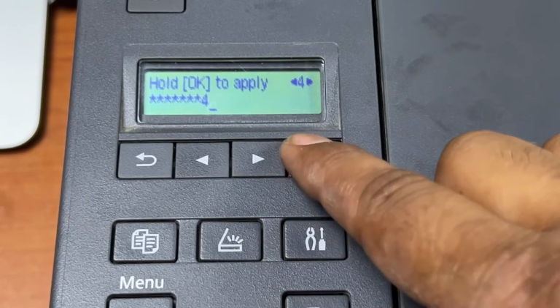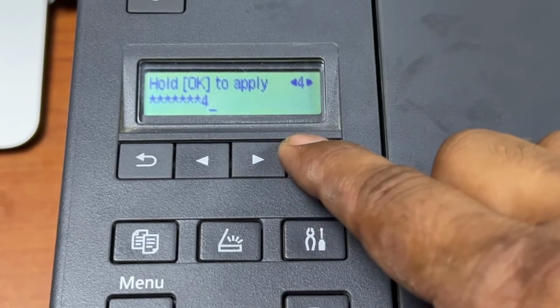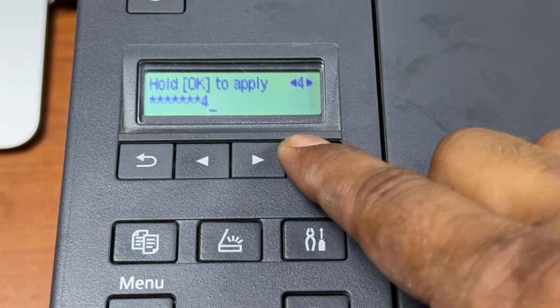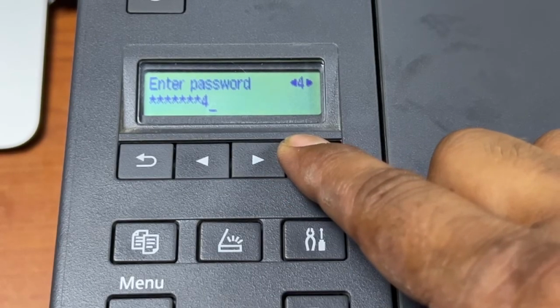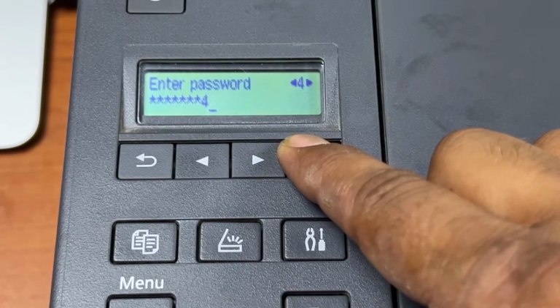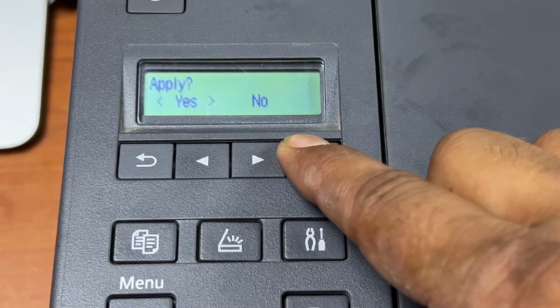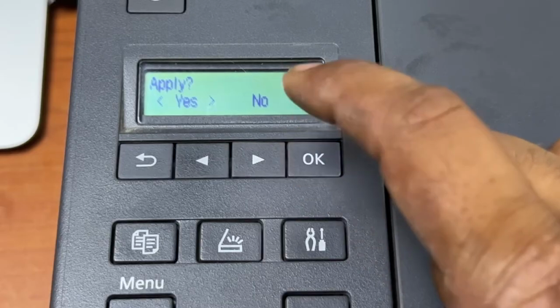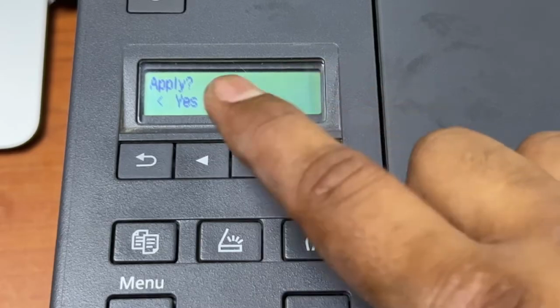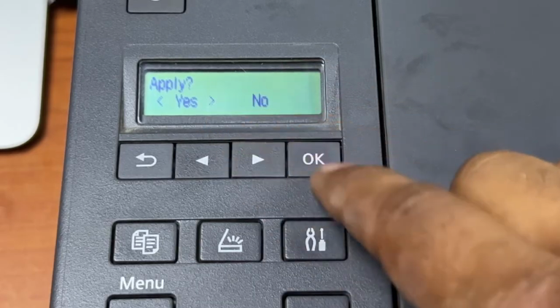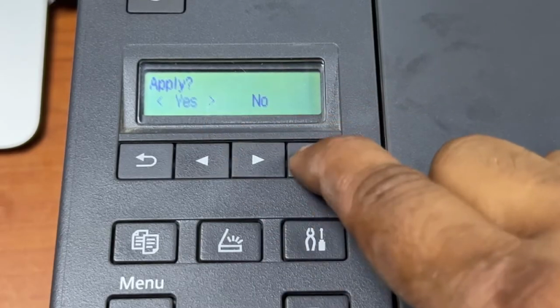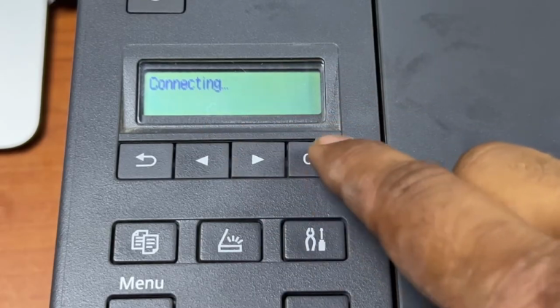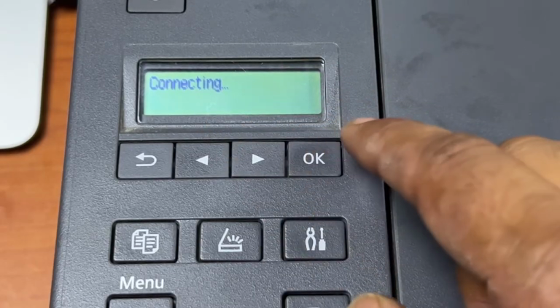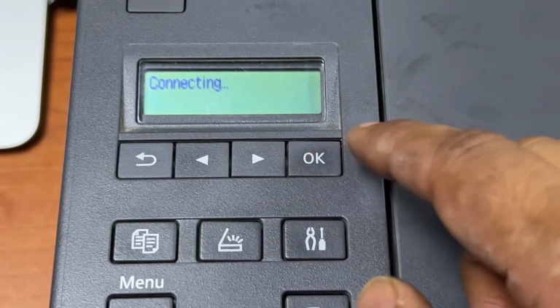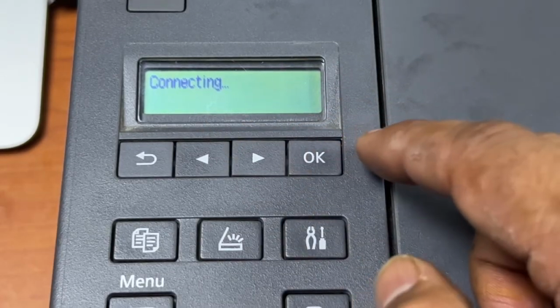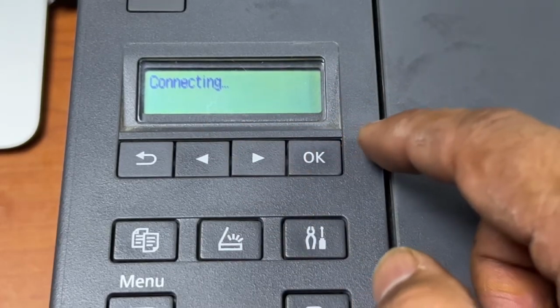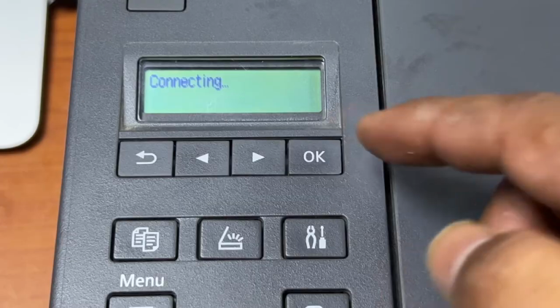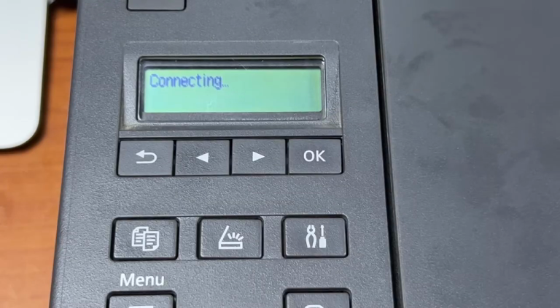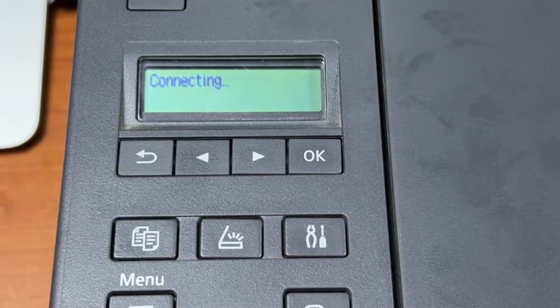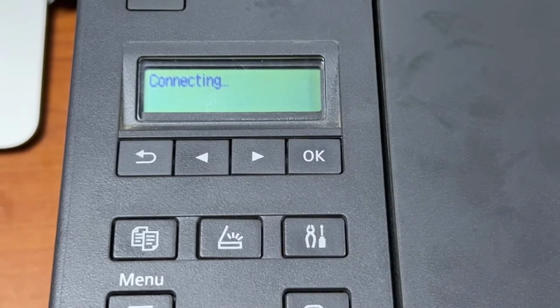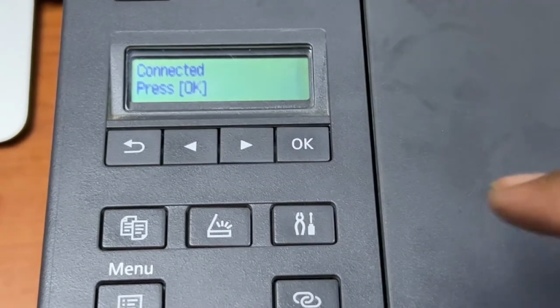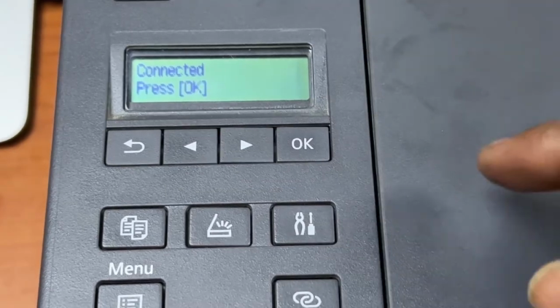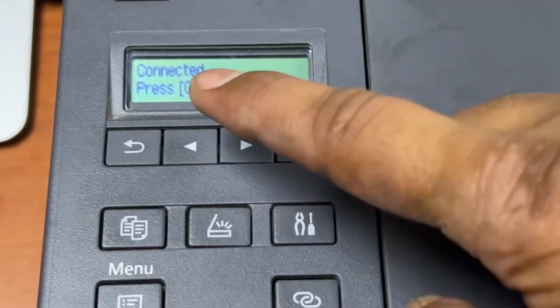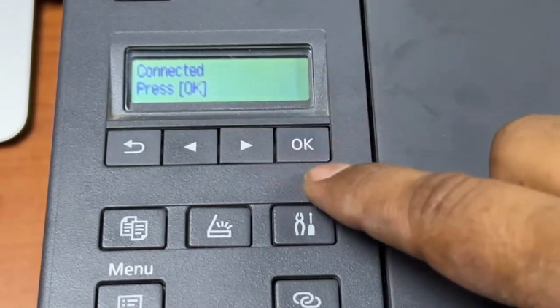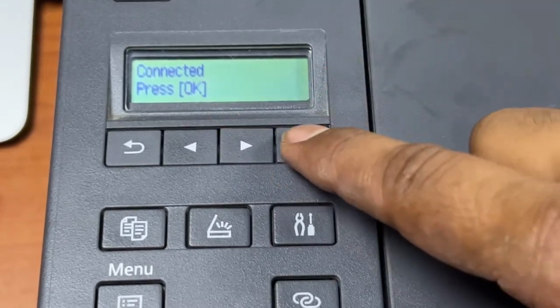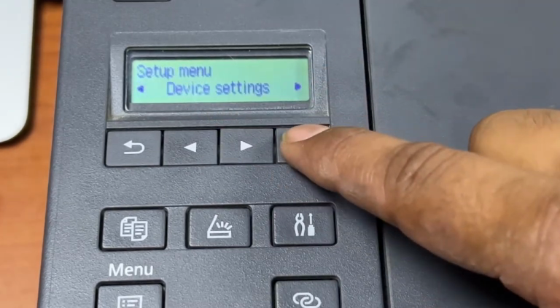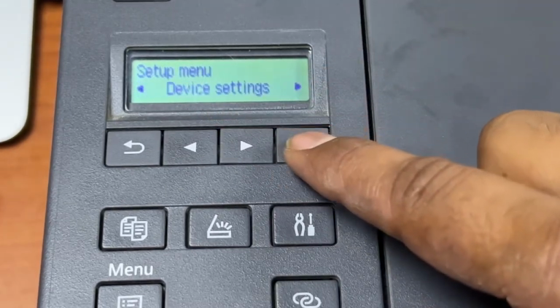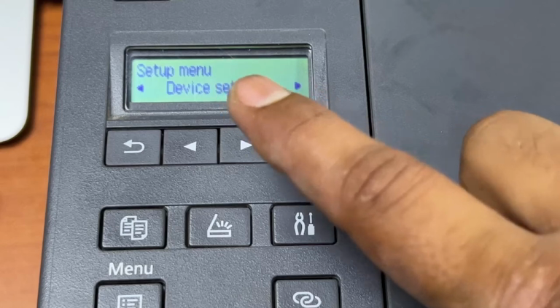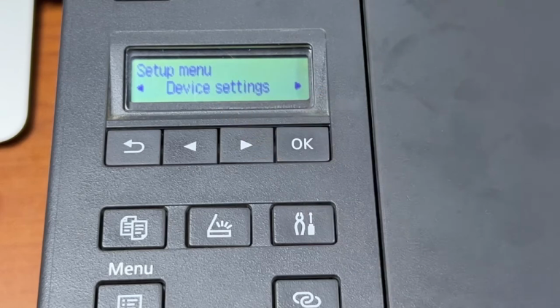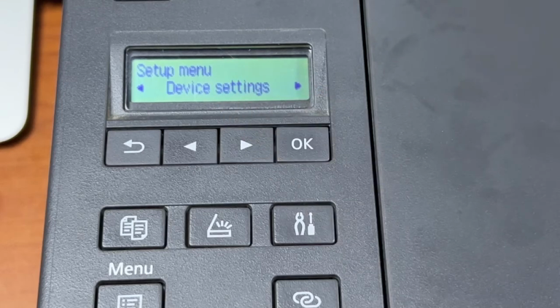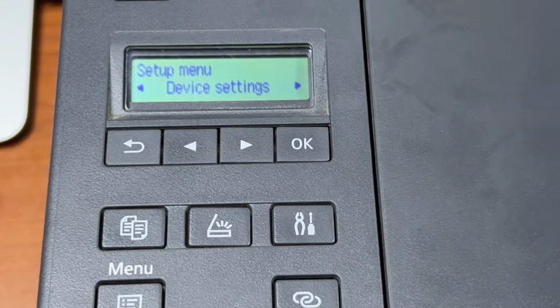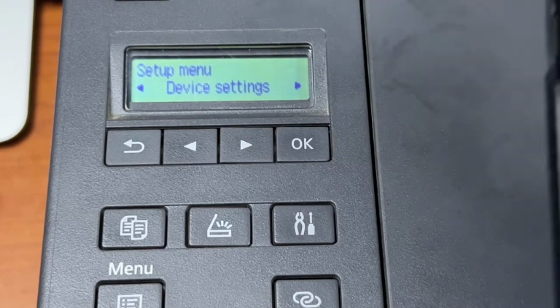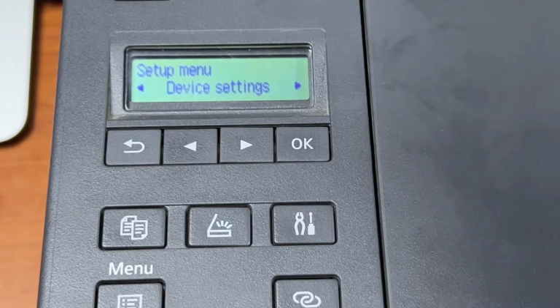Hold OK to apply — we'll press OK for a long time and it will apply the settings. We'll press Yes. It's now connecting — hold on, let it connect. OK, it's connected. I will press OK and now we will bring our mobile near to the printer.